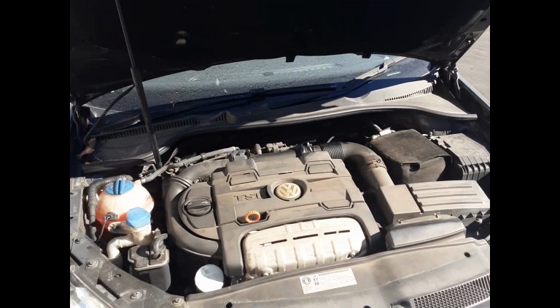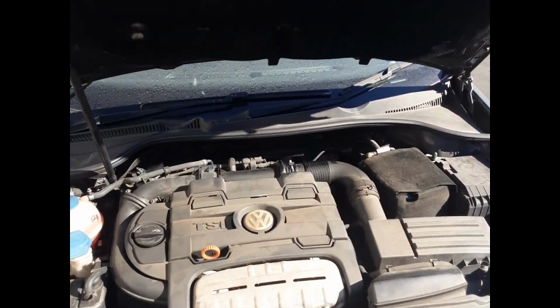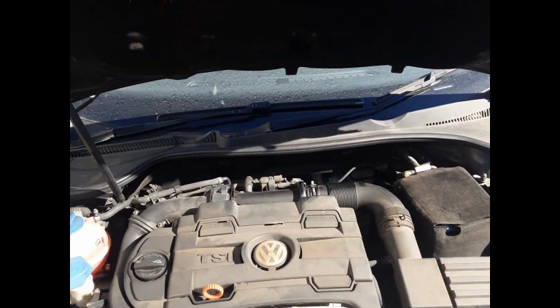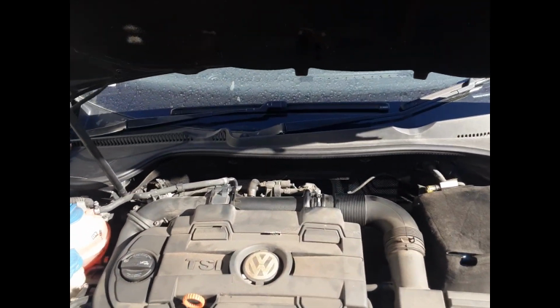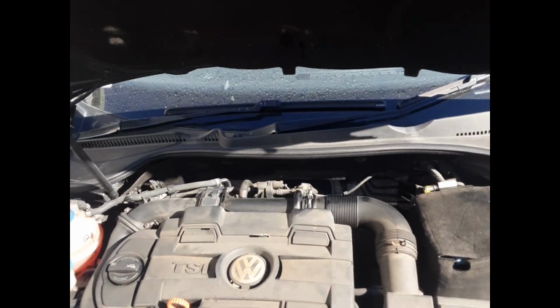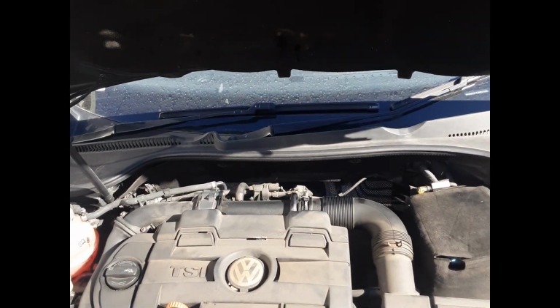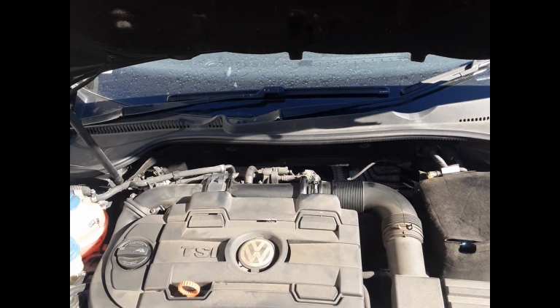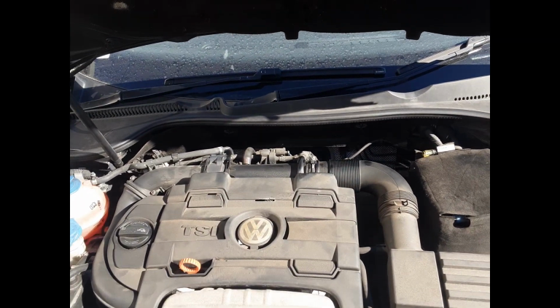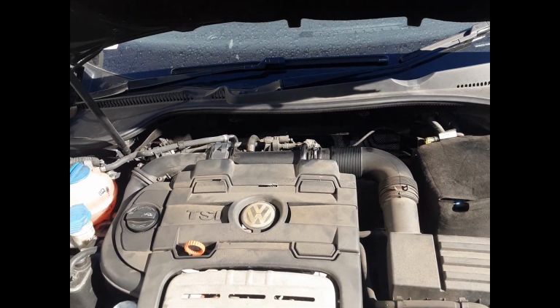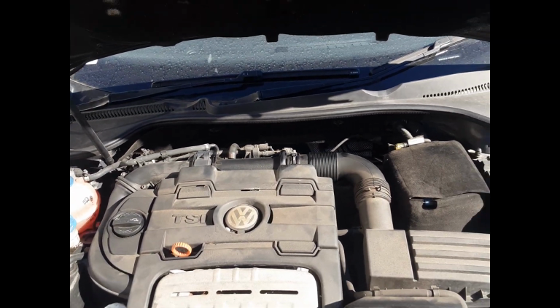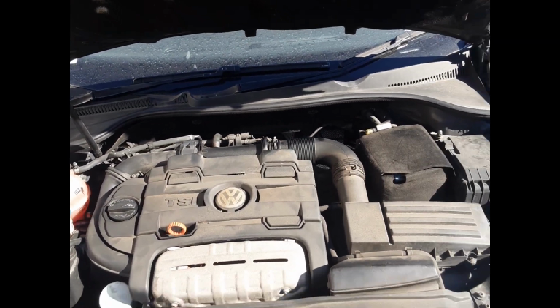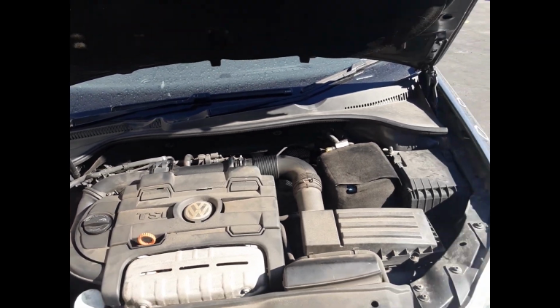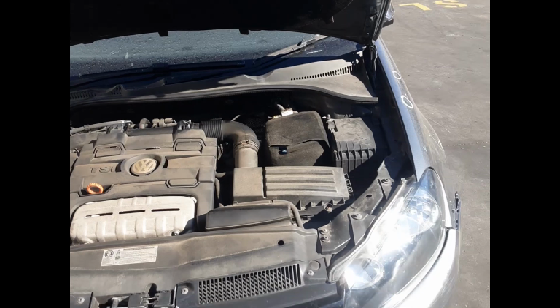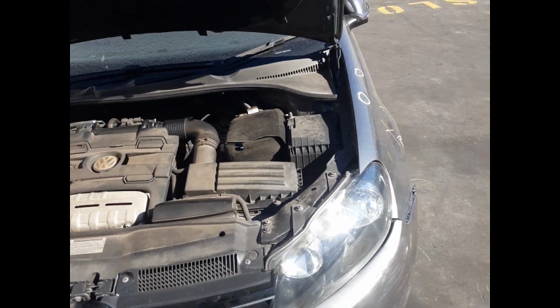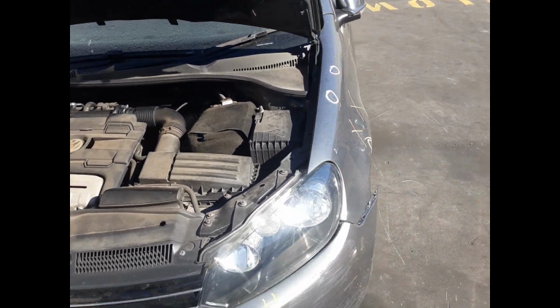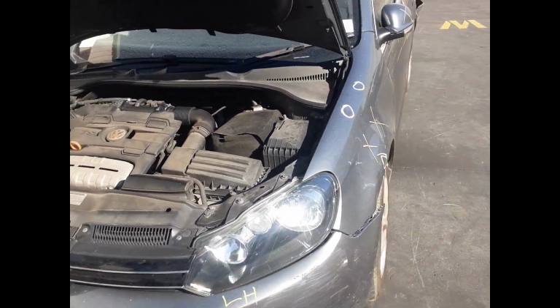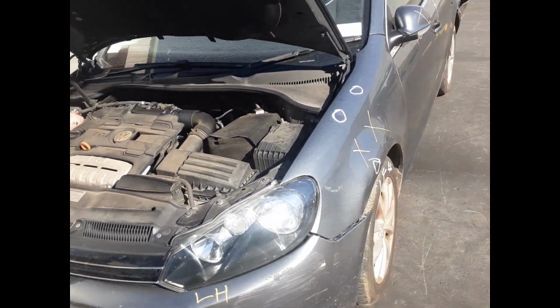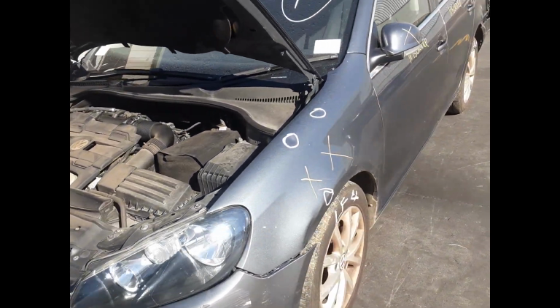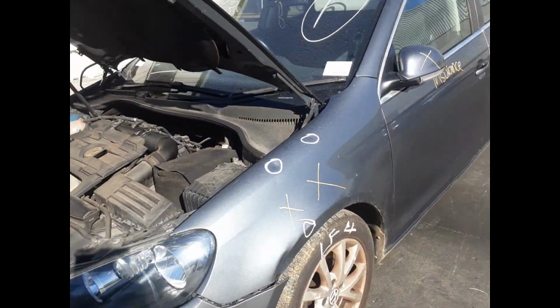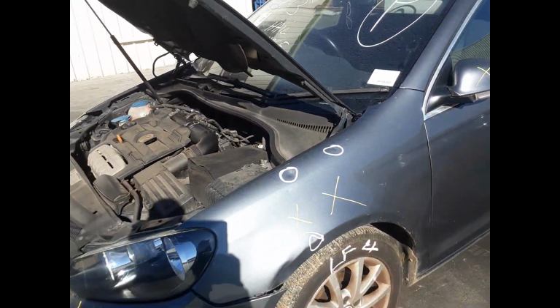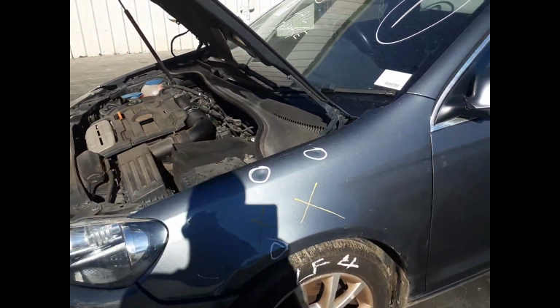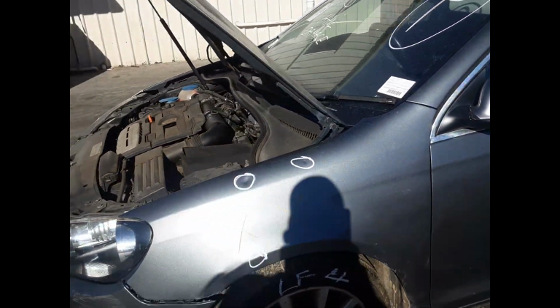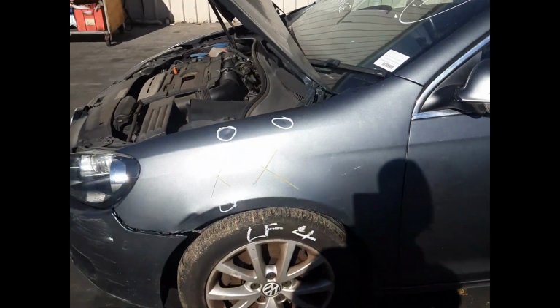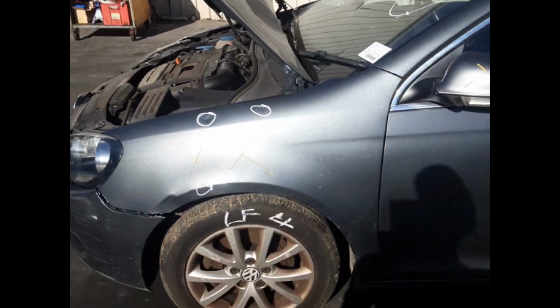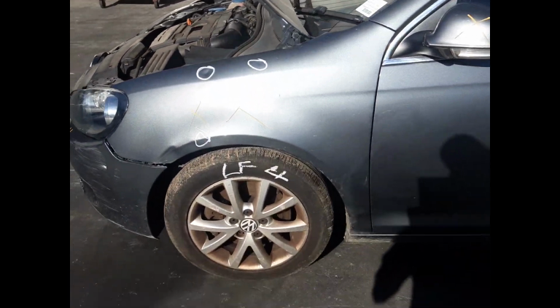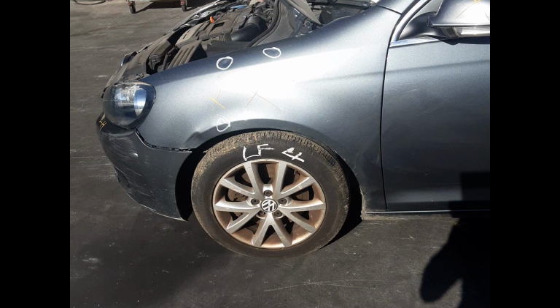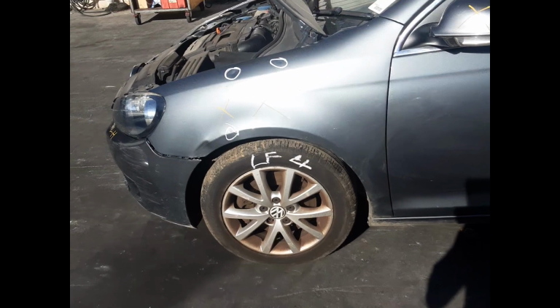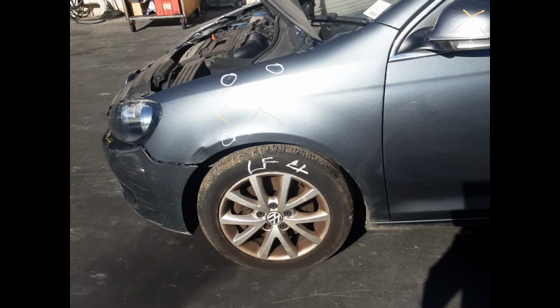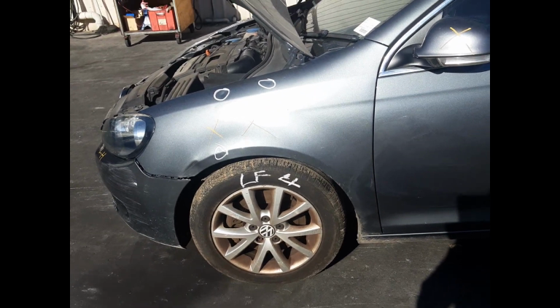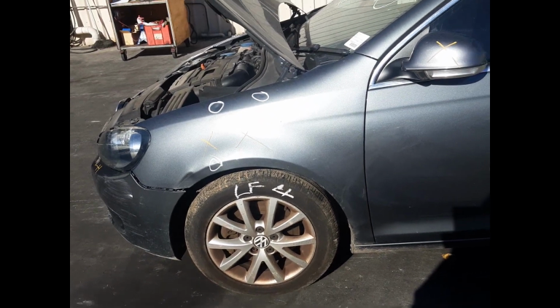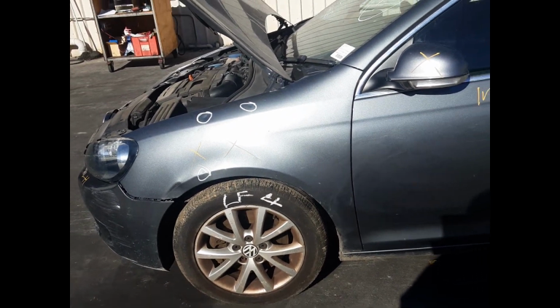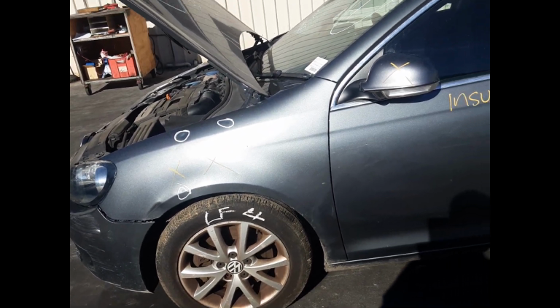This is the CAV 1.4 litre turbo petrol engine. Left front headlight. Left front 16 inch factory alloy, good tyre.